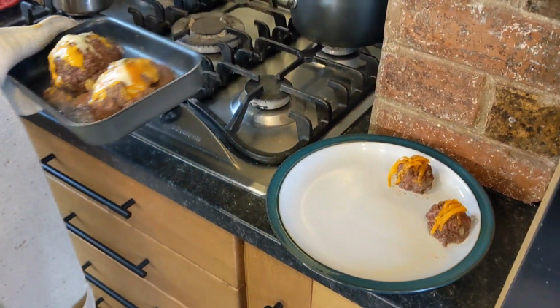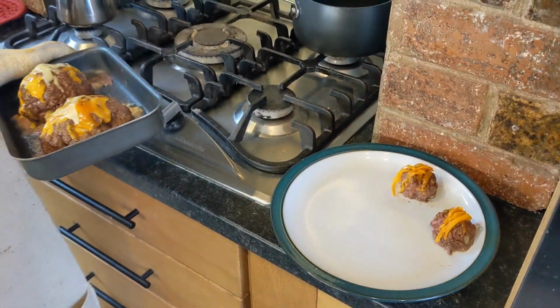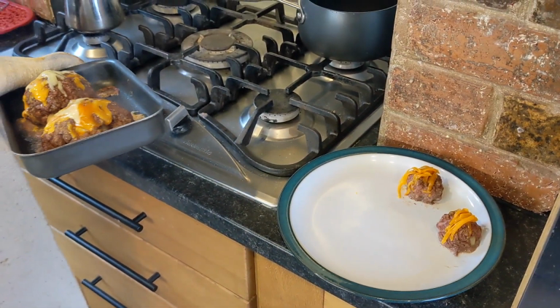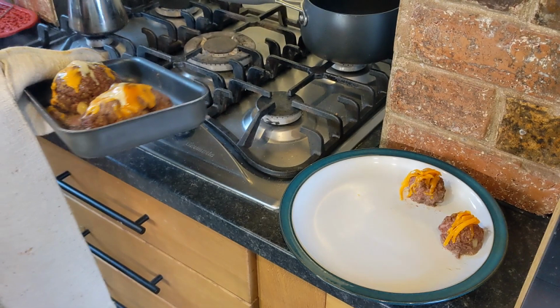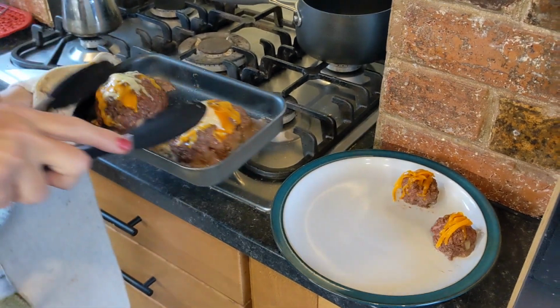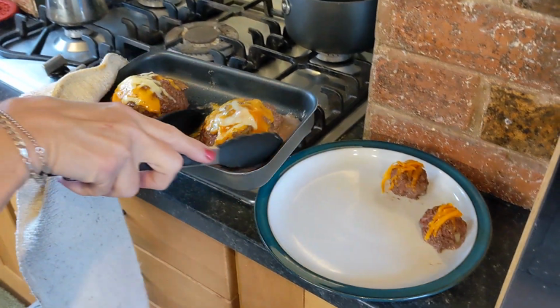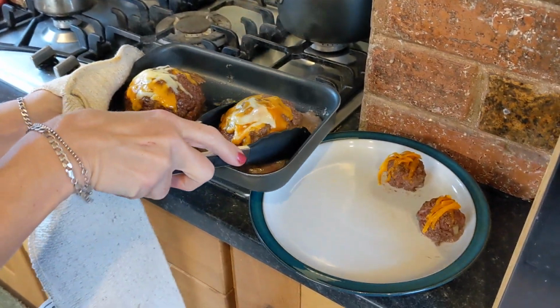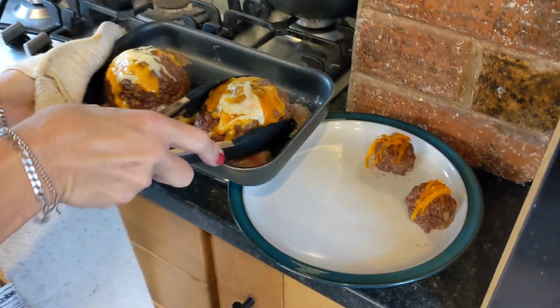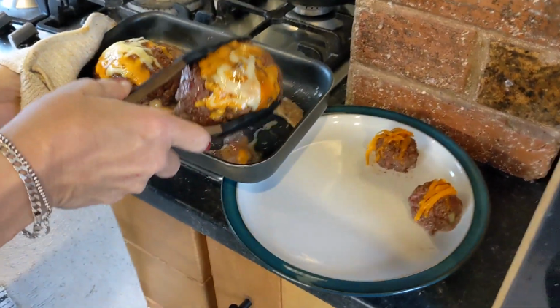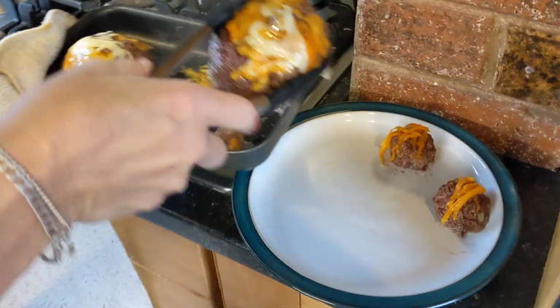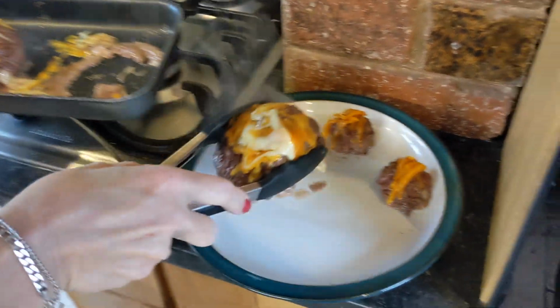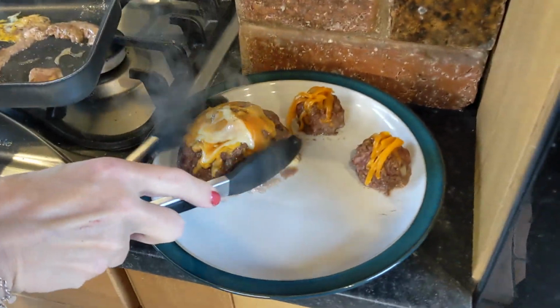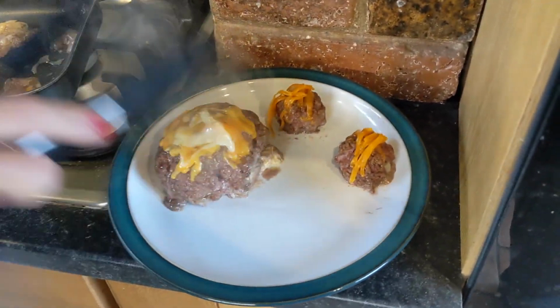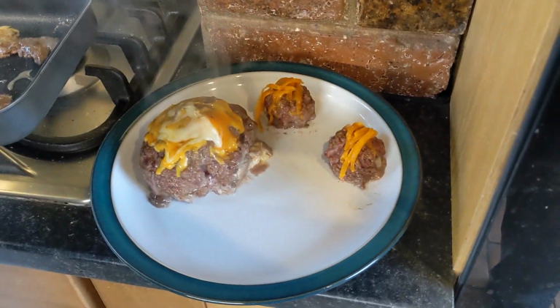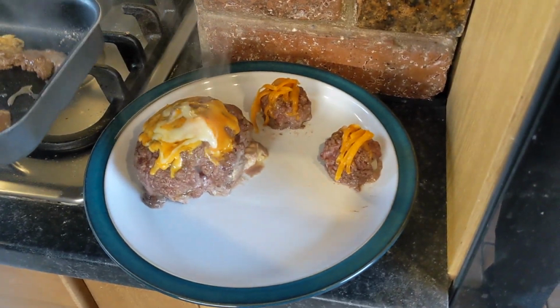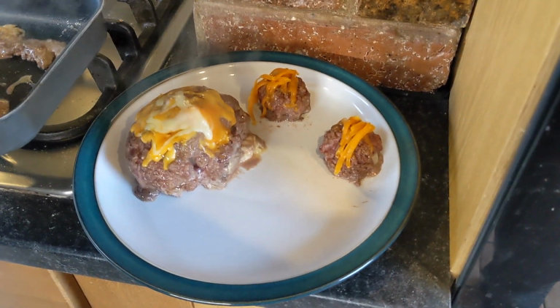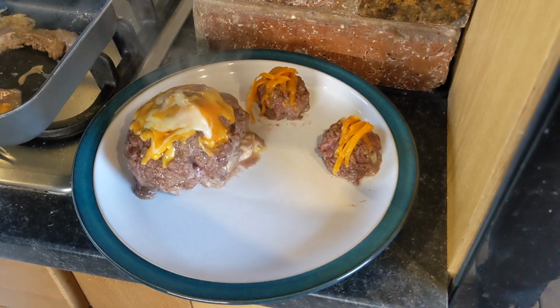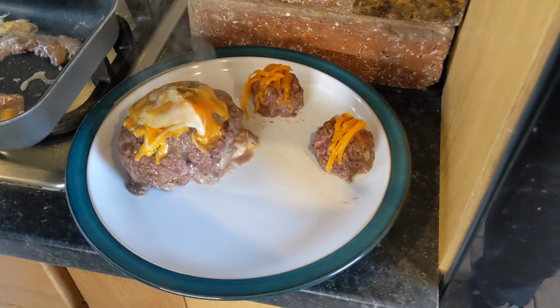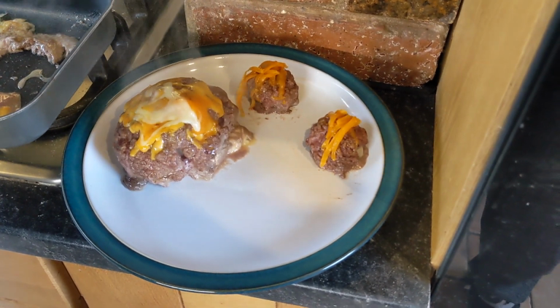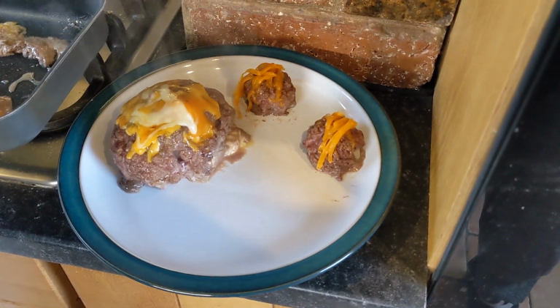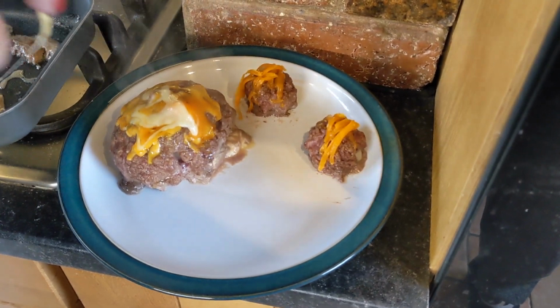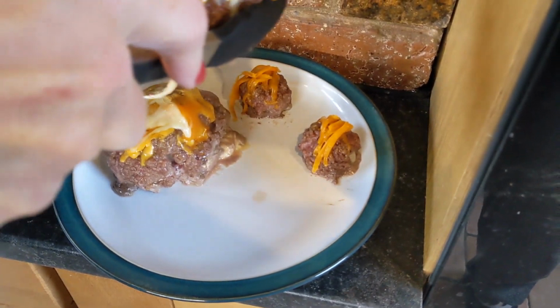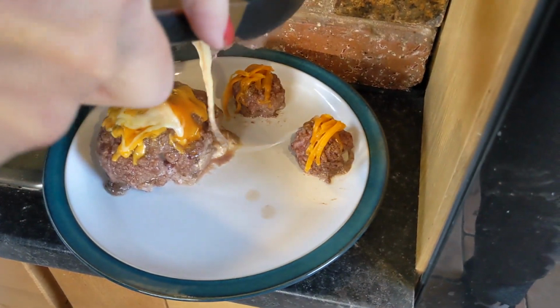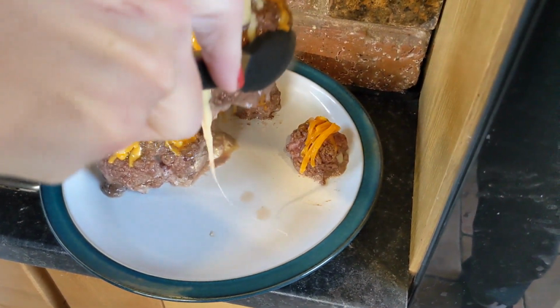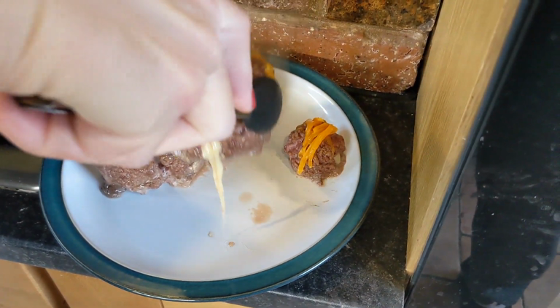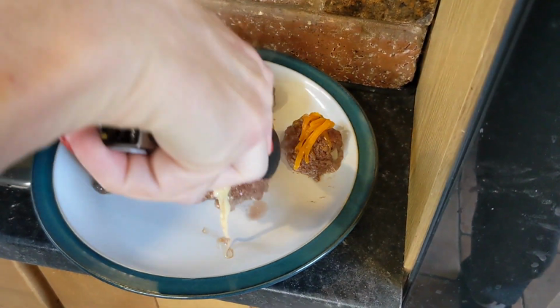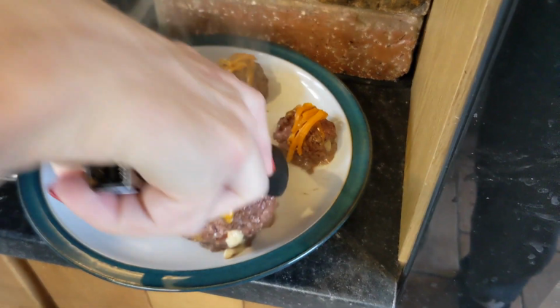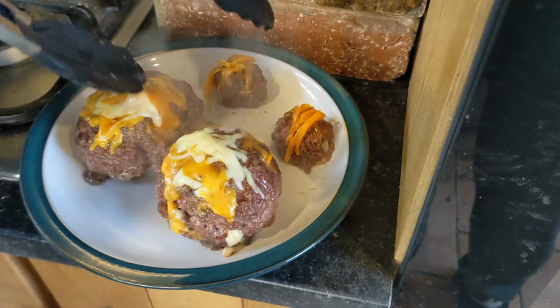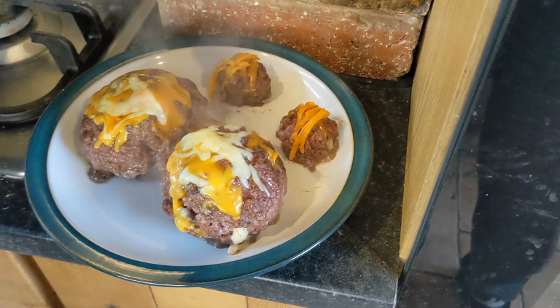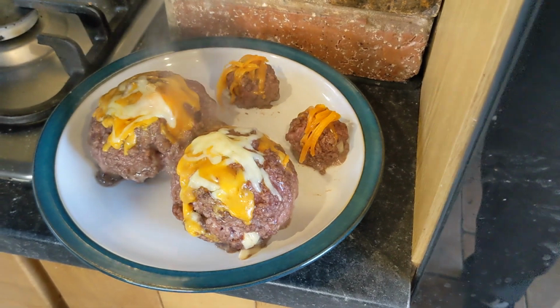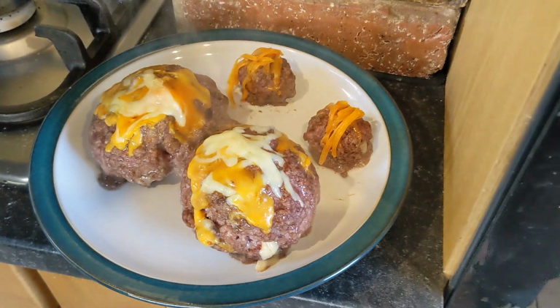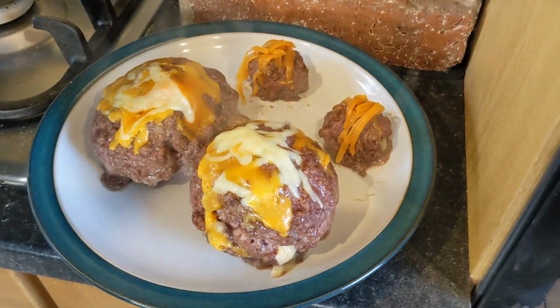Here we go — in there is the egg and the cheese. Oh, look at that! Wow.